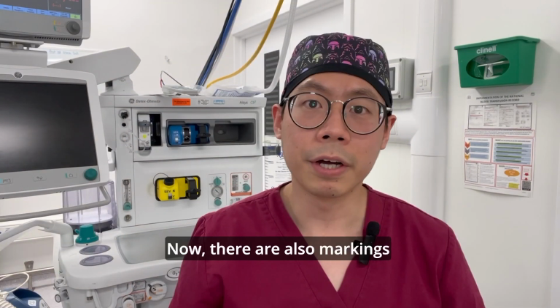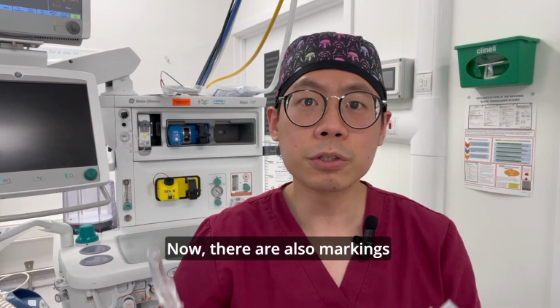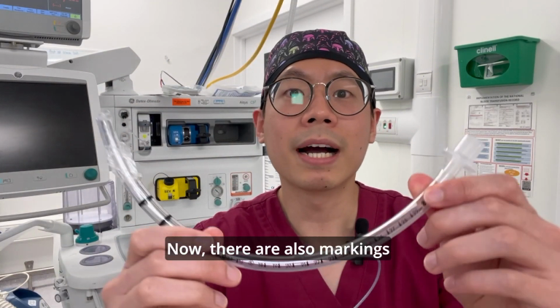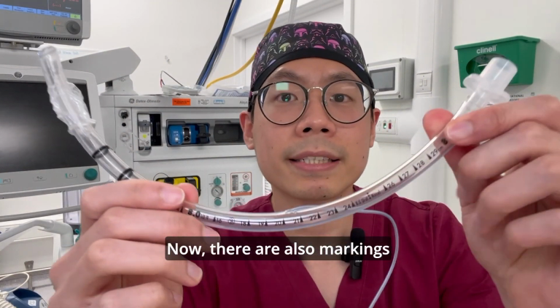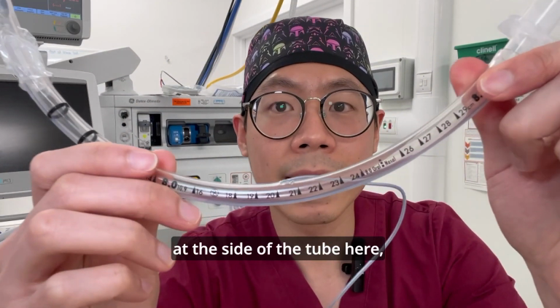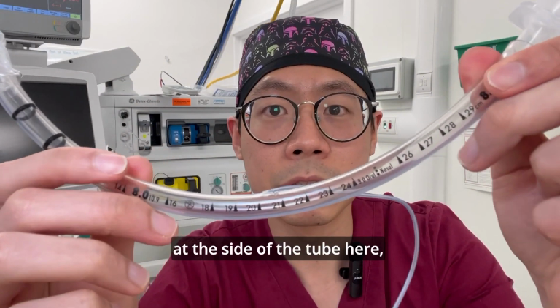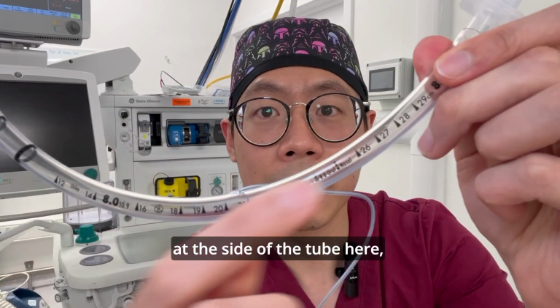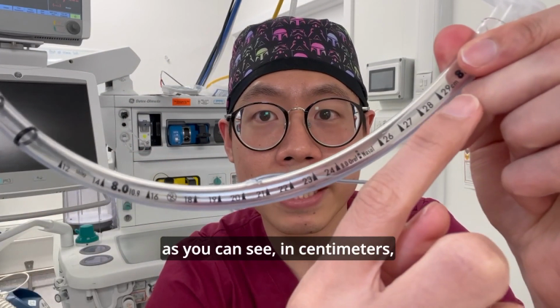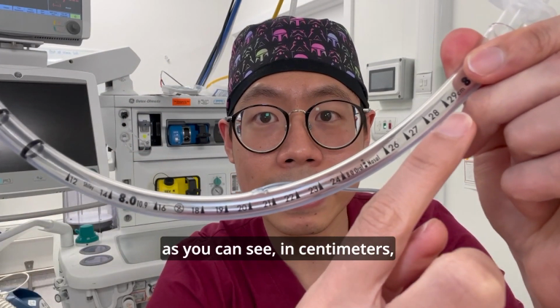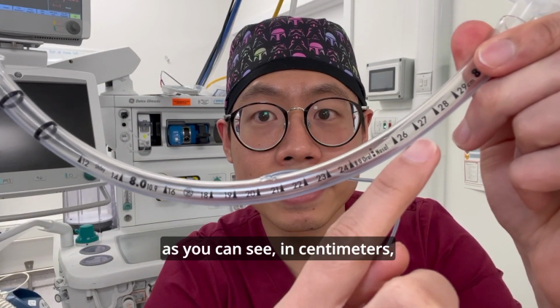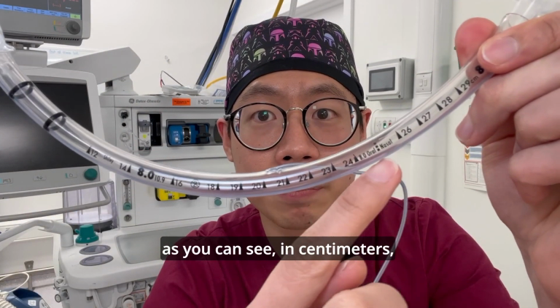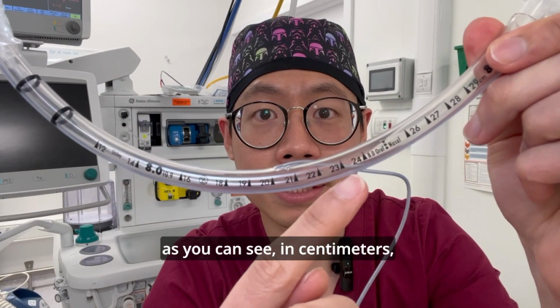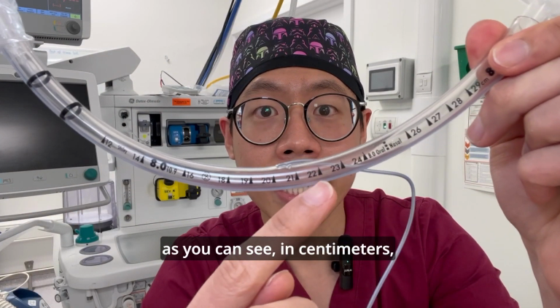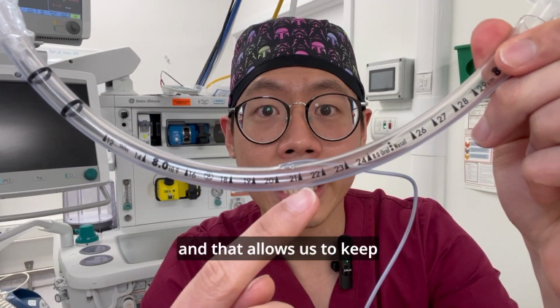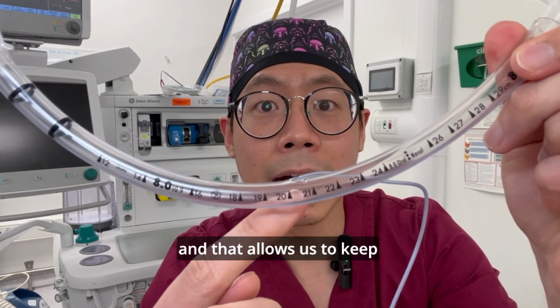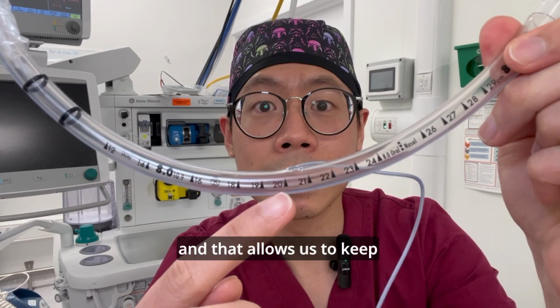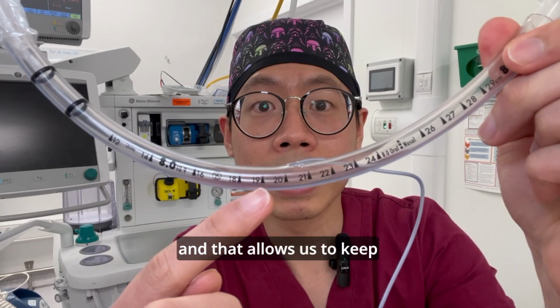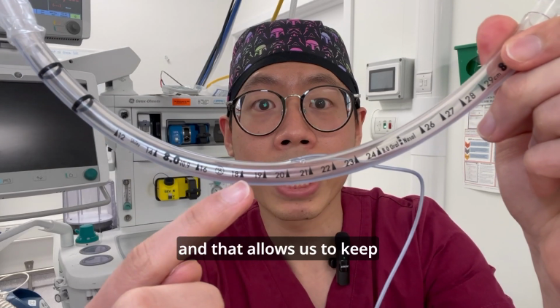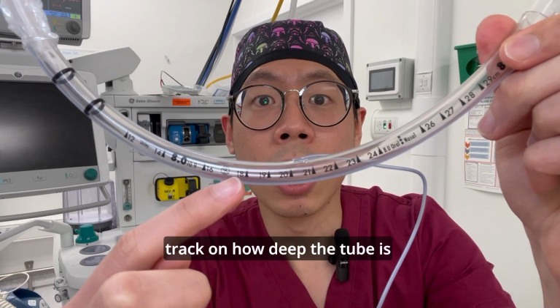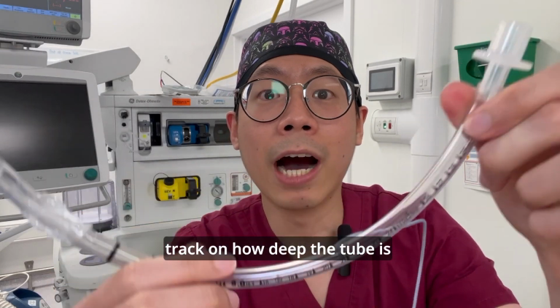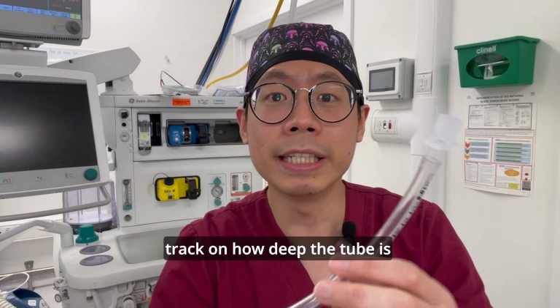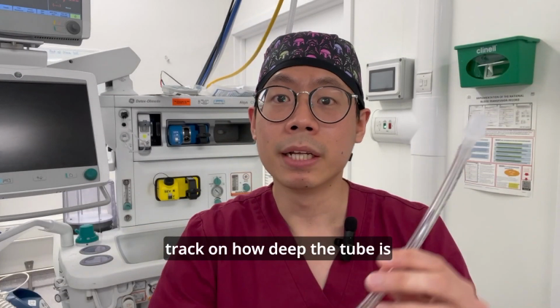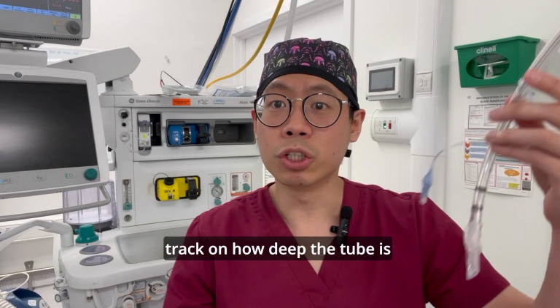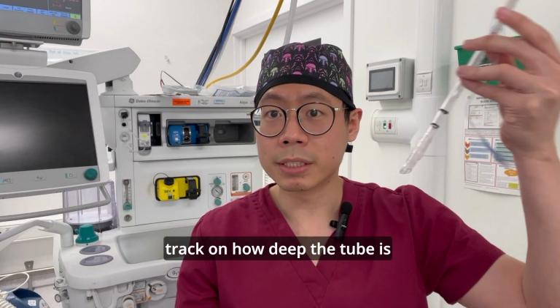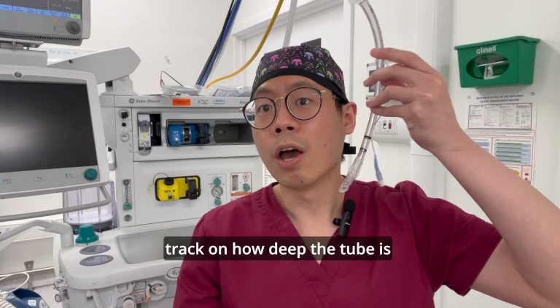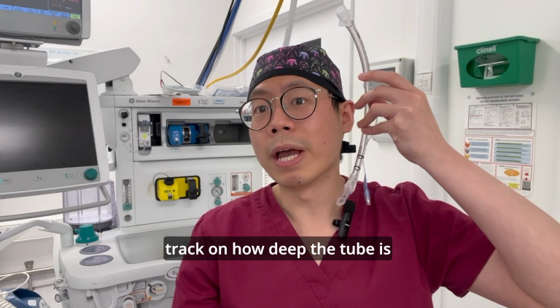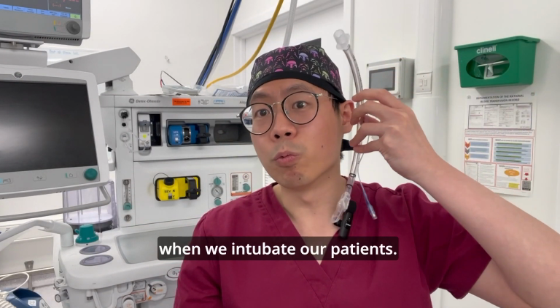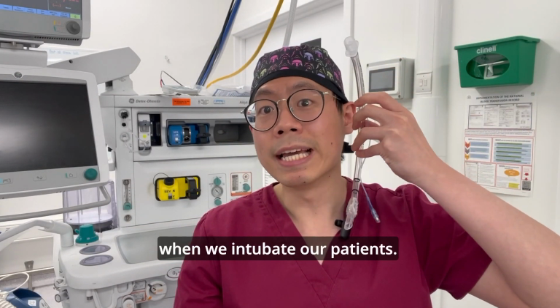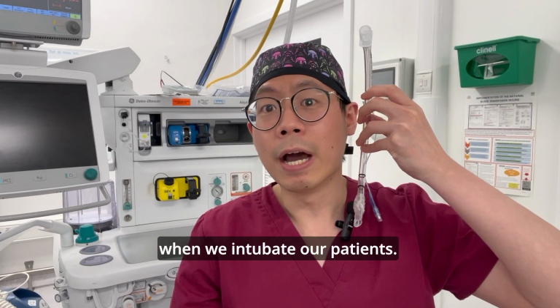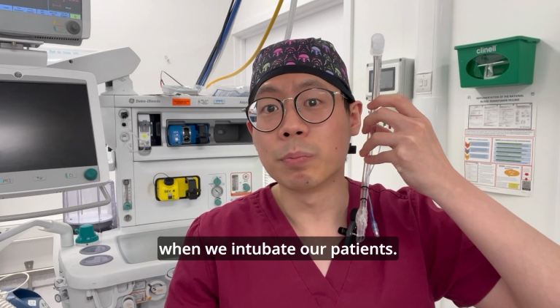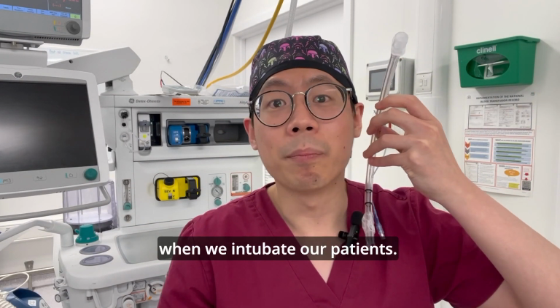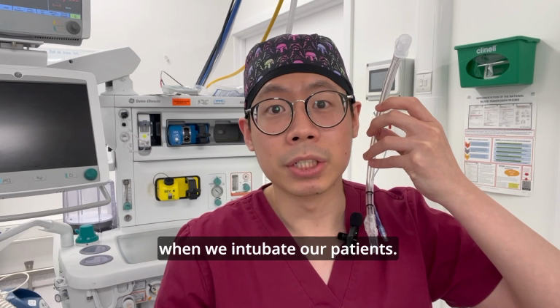There are also markings along the side of the tube here in centimeters, which allows us to keep track of how deep the tube is when we intubate our patients.